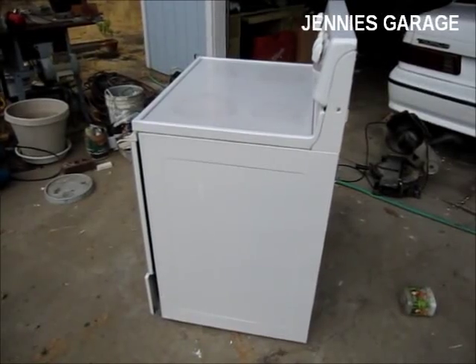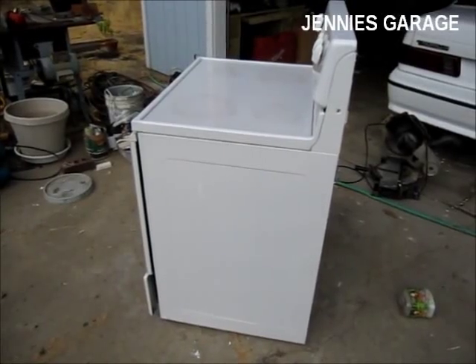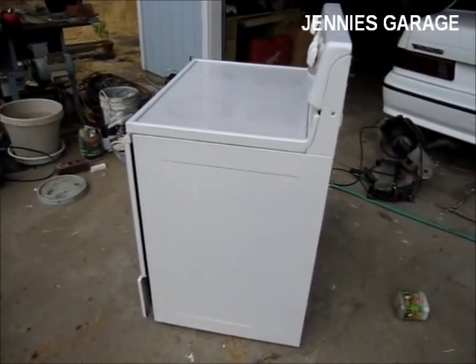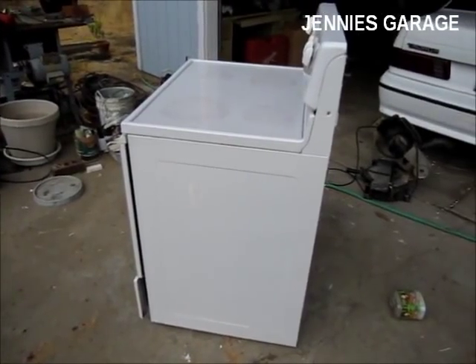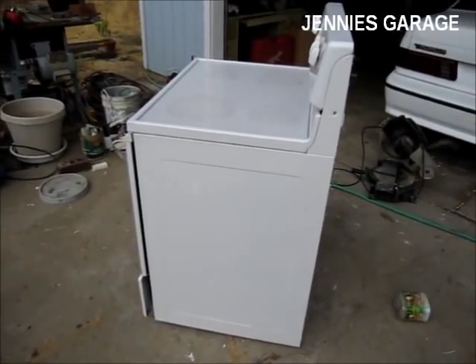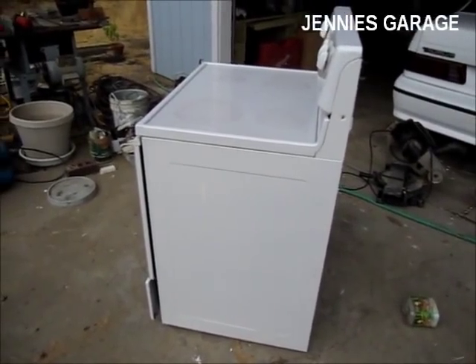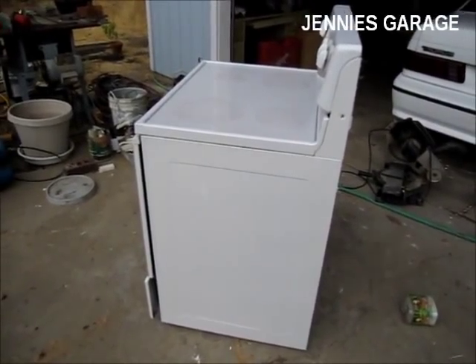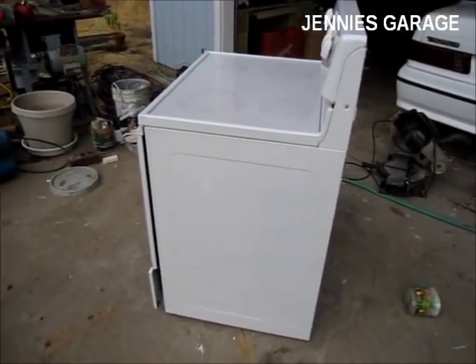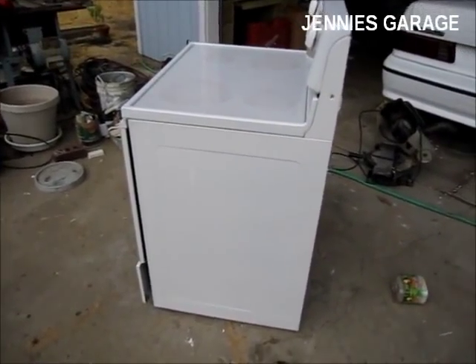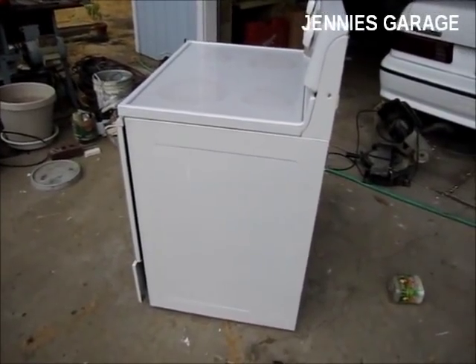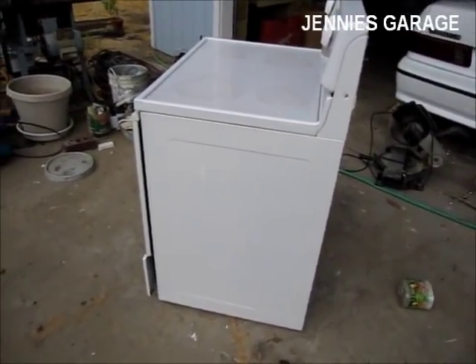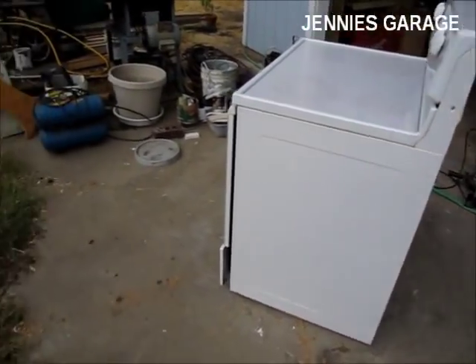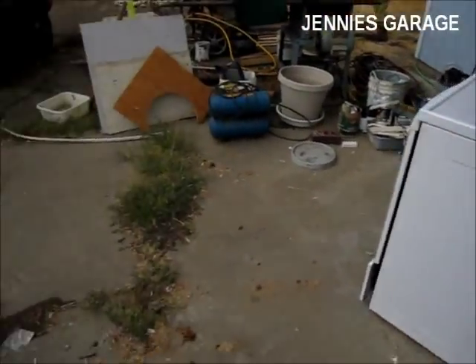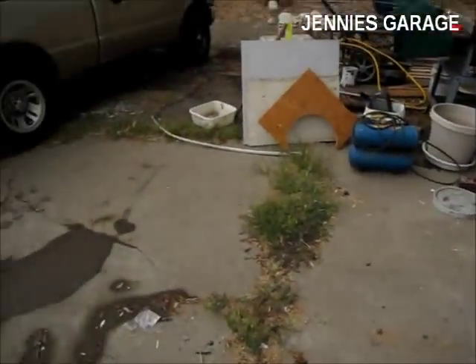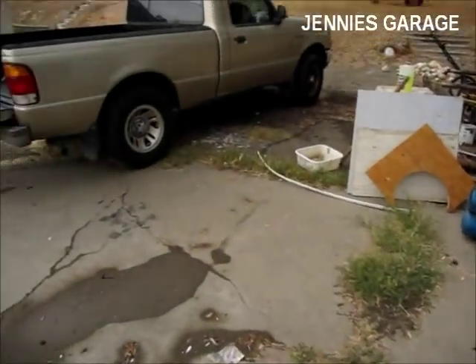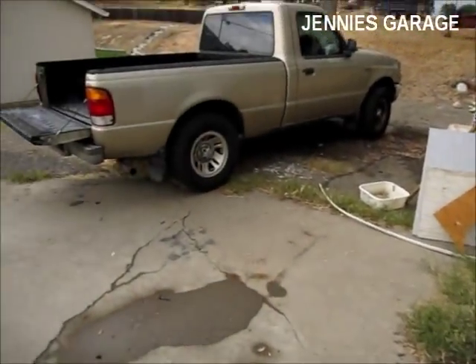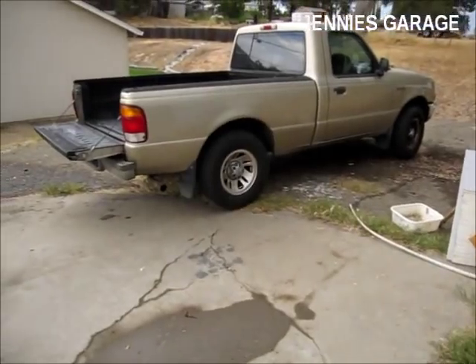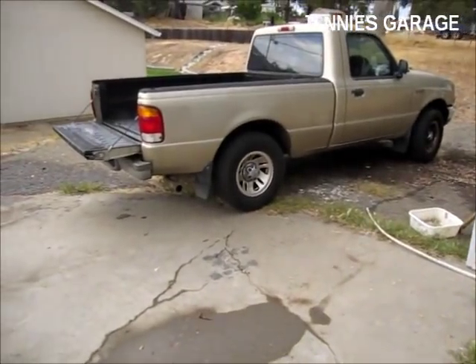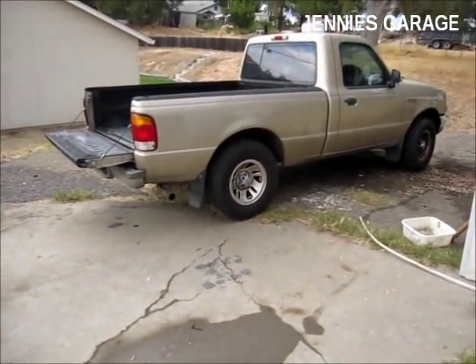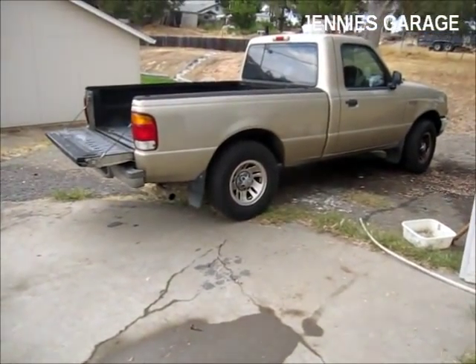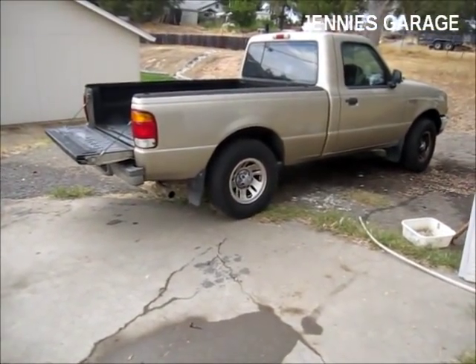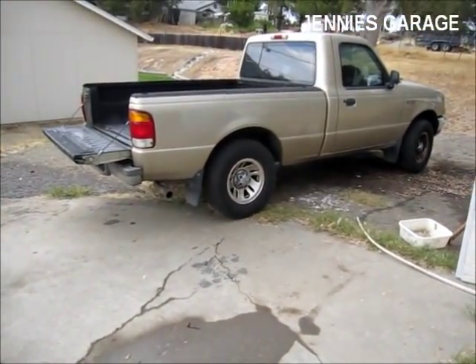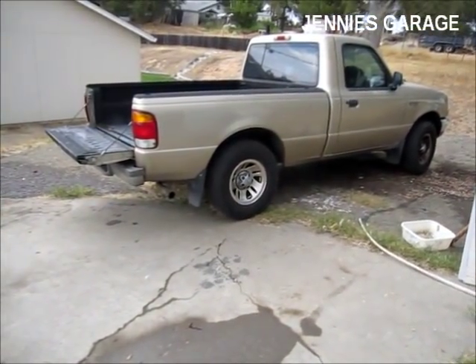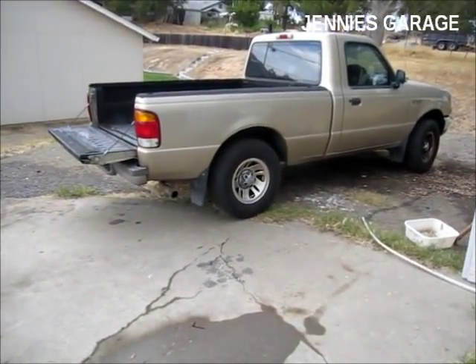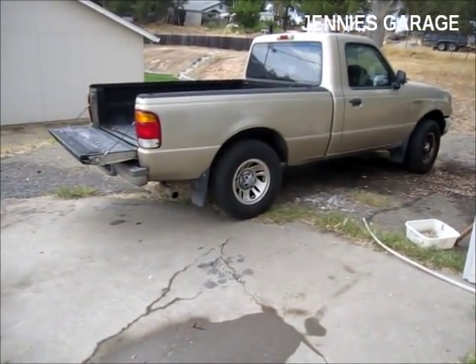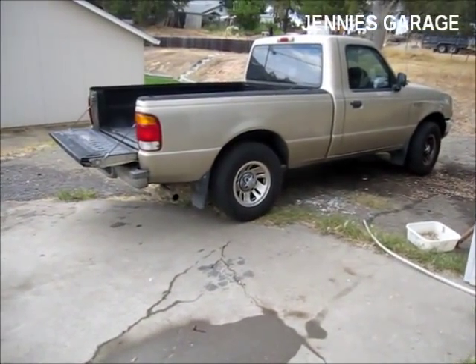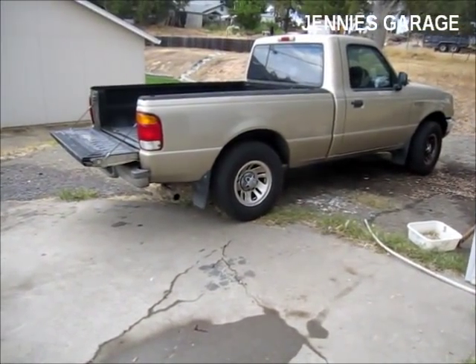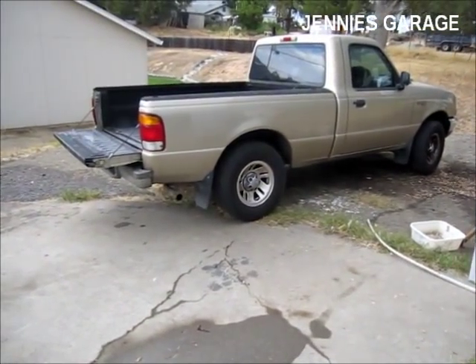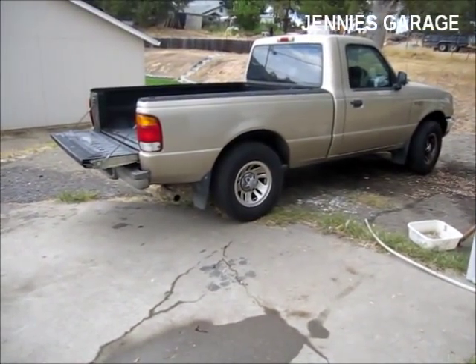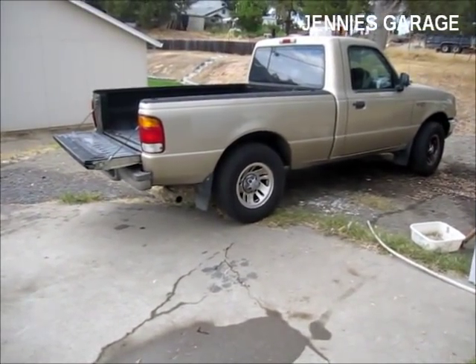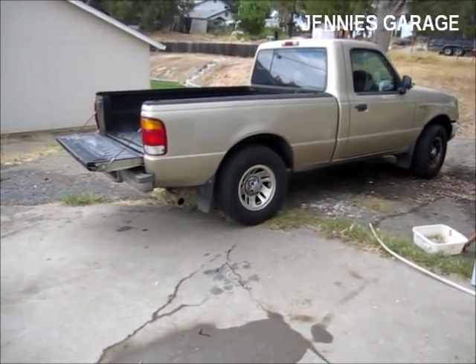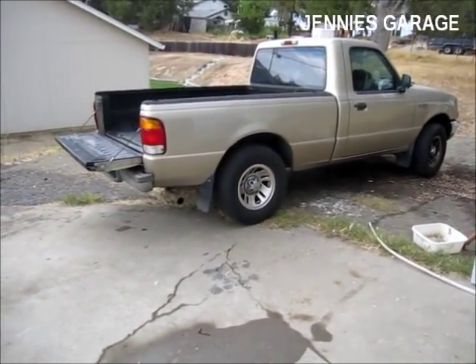Today I'm going to try to get this stove into the back of this truck without any help and without killing myself.